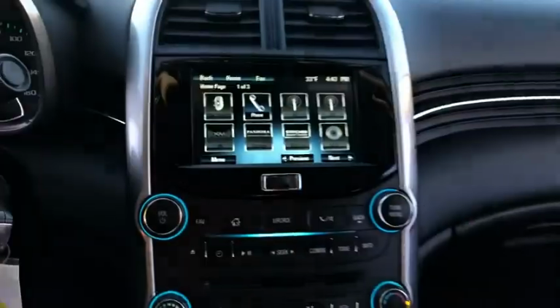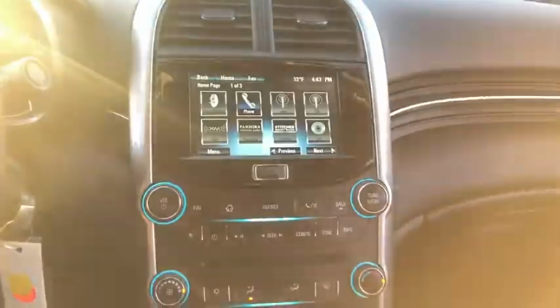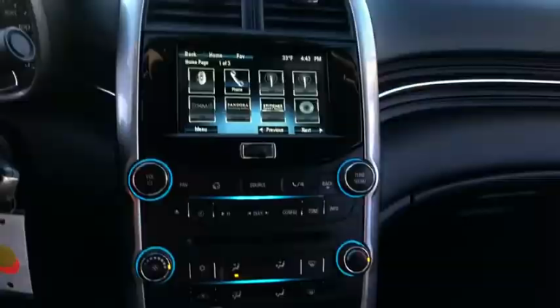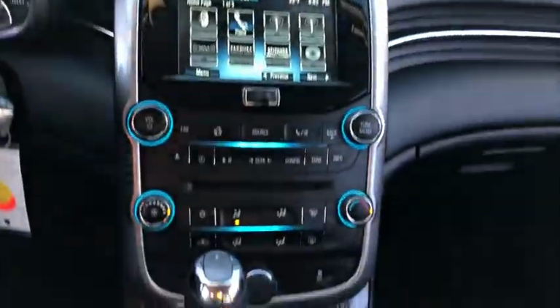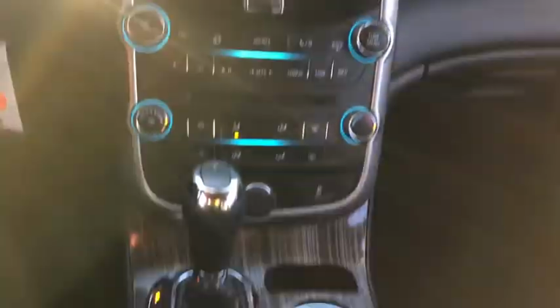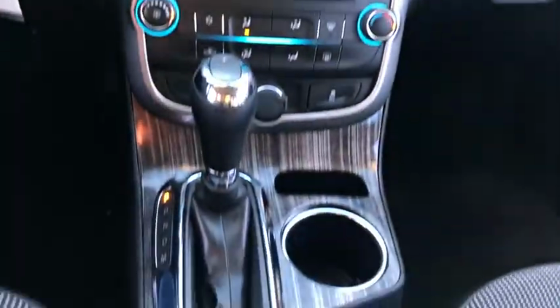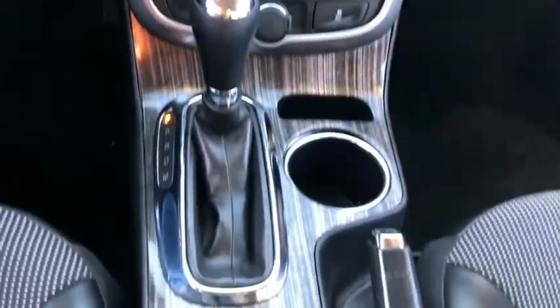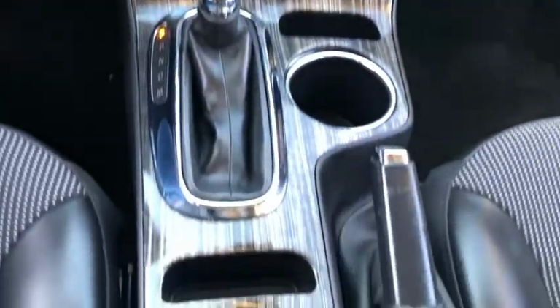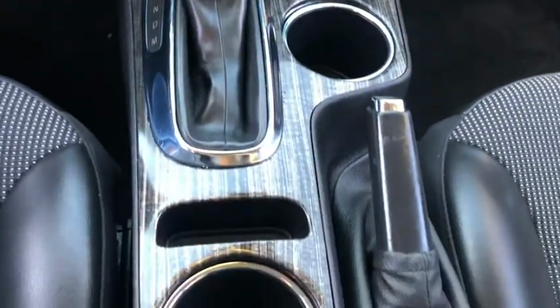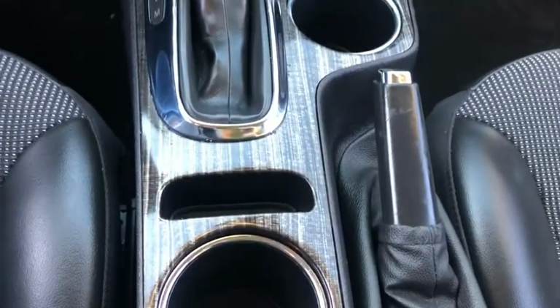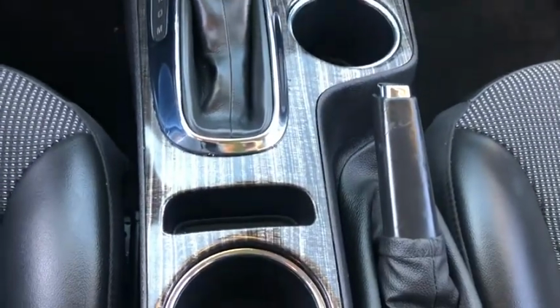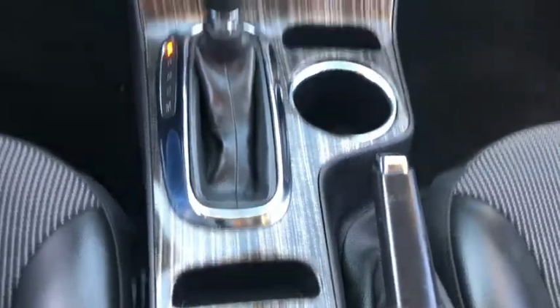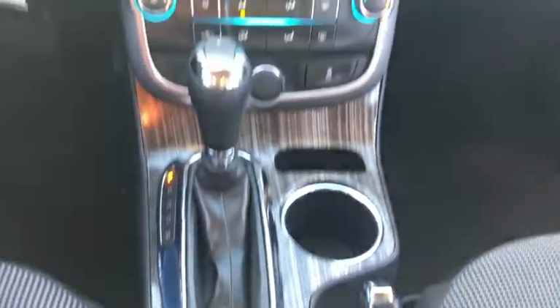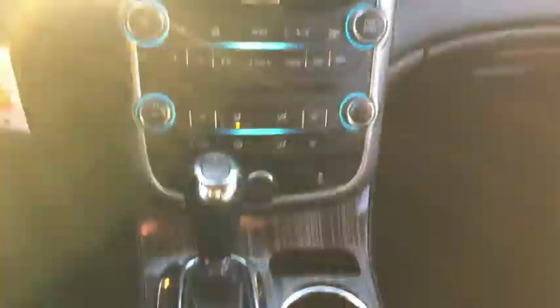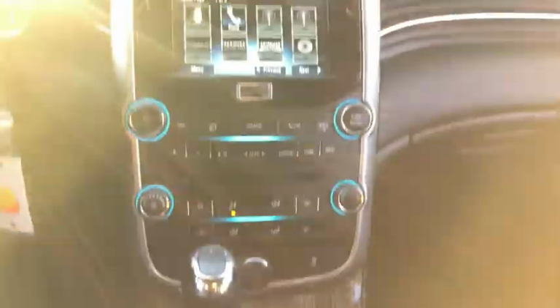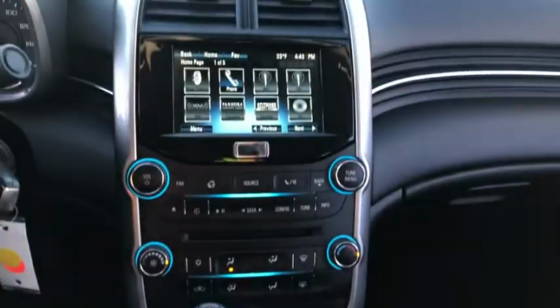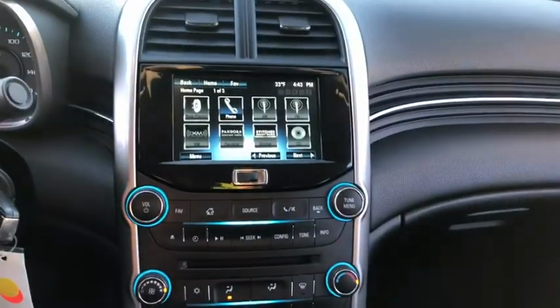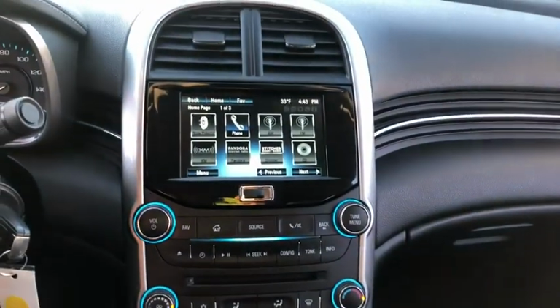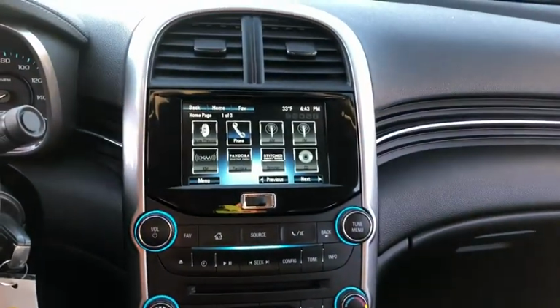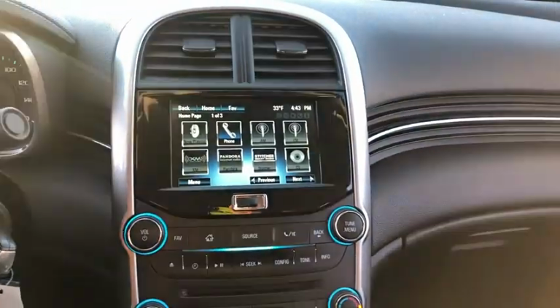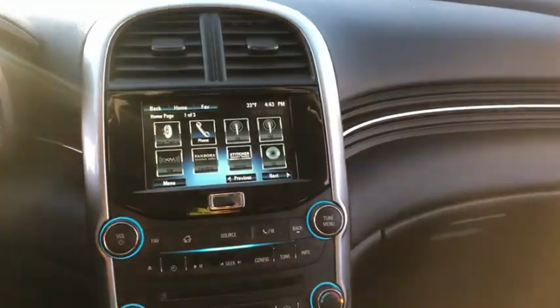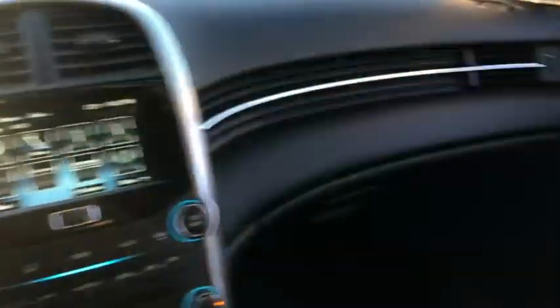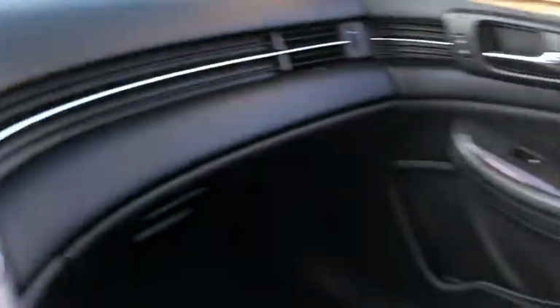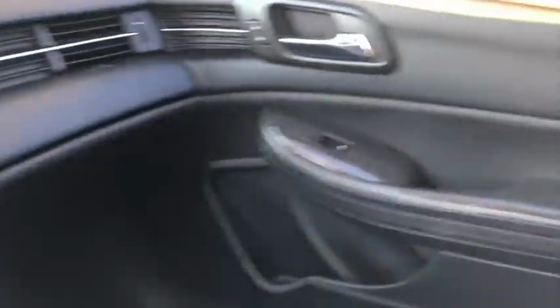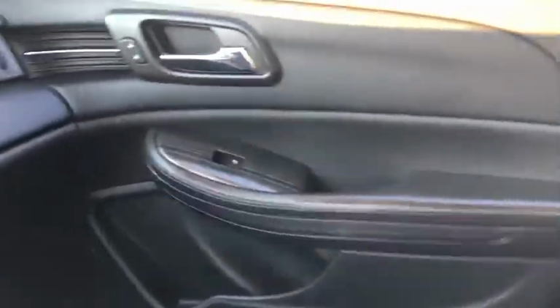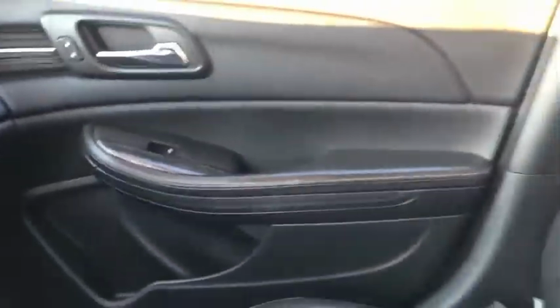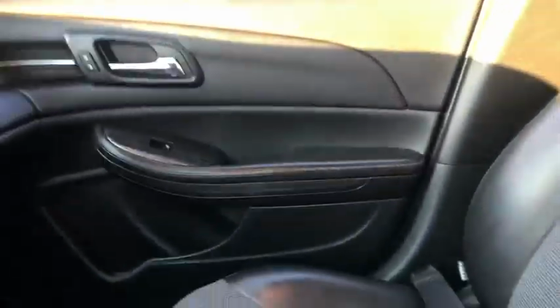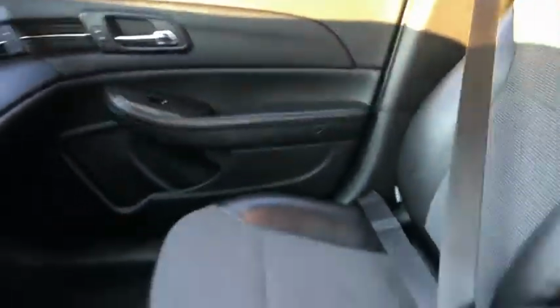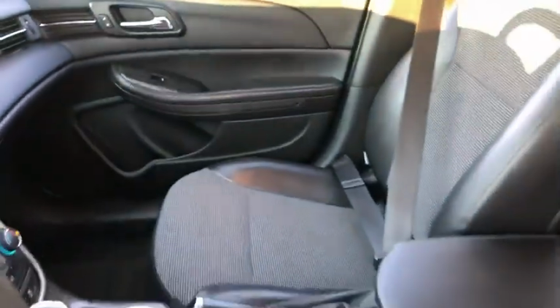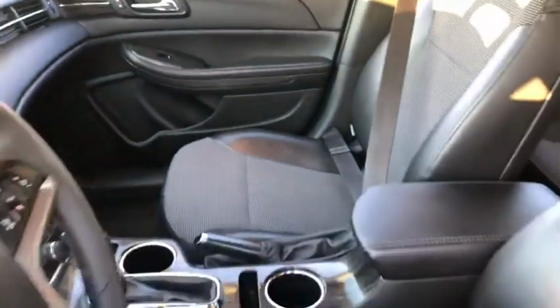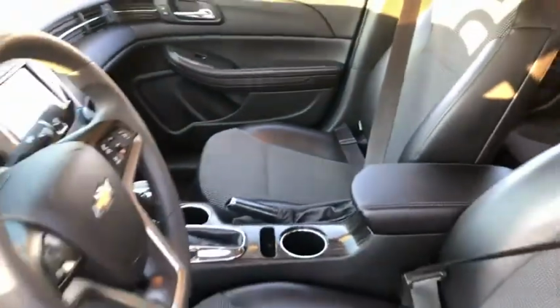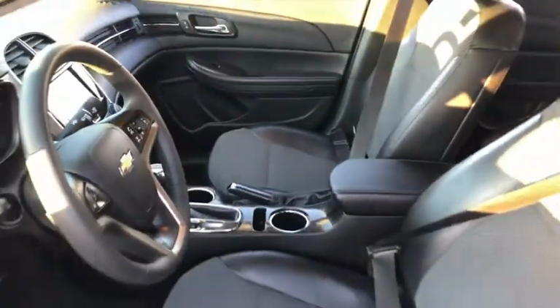Power windows, remote power door locks, daytime running lights, tachometer, head-up display, power heated outside mirrors, privacy glass, power convenience package.